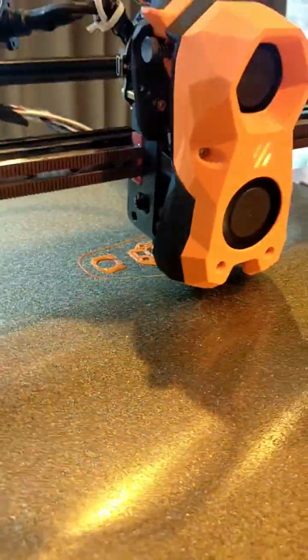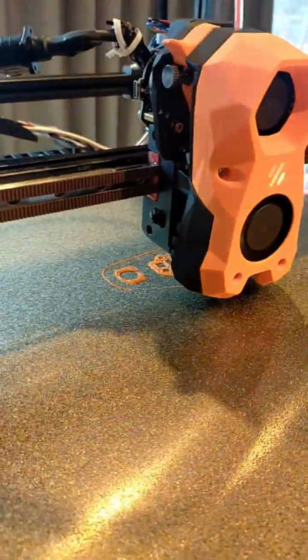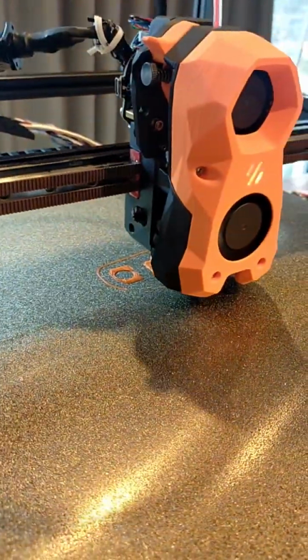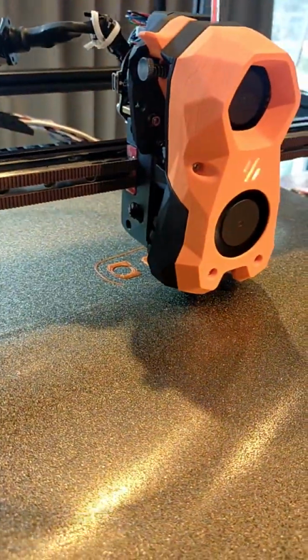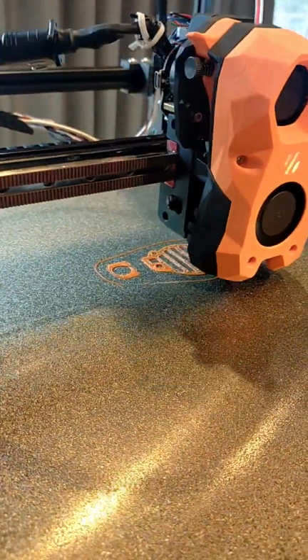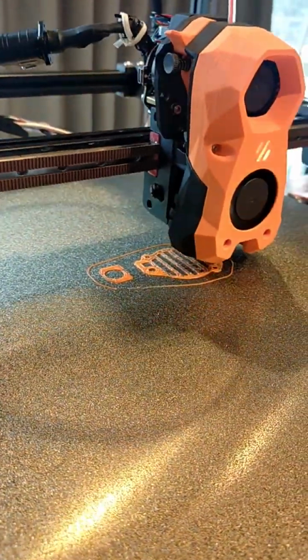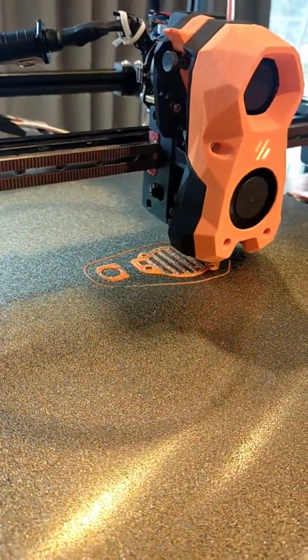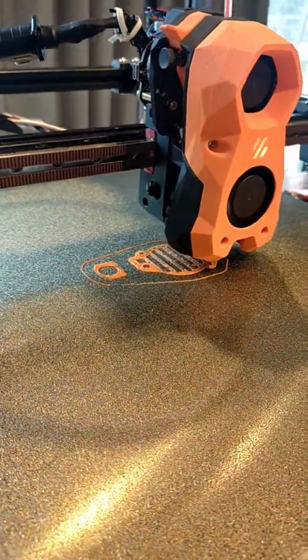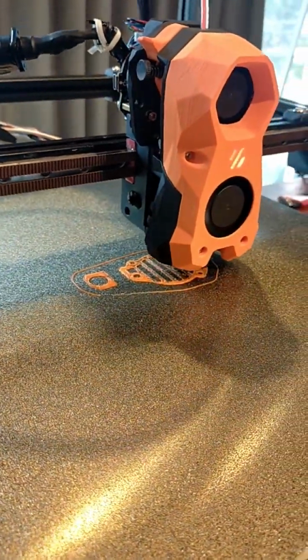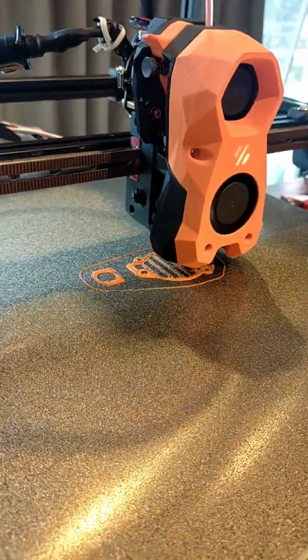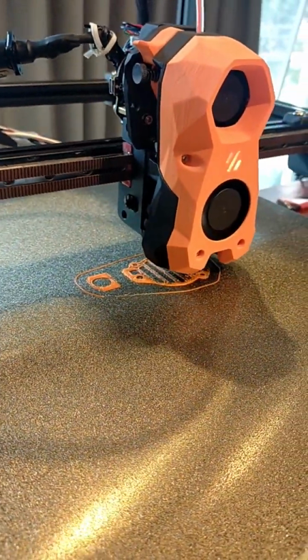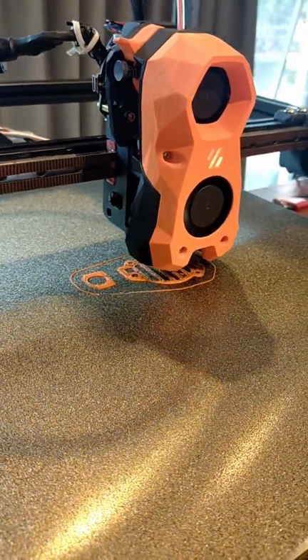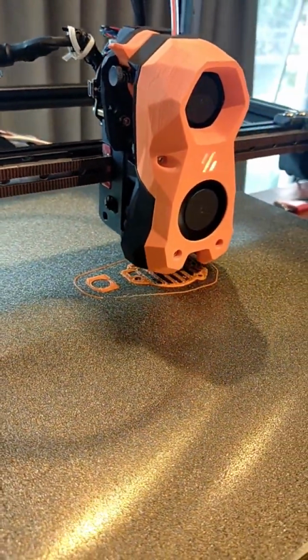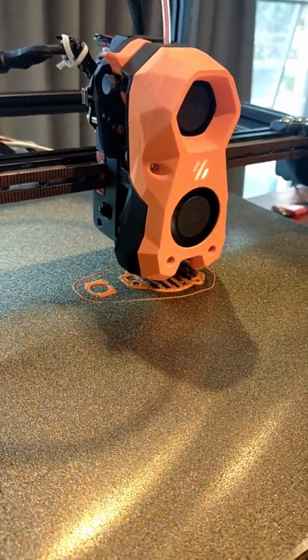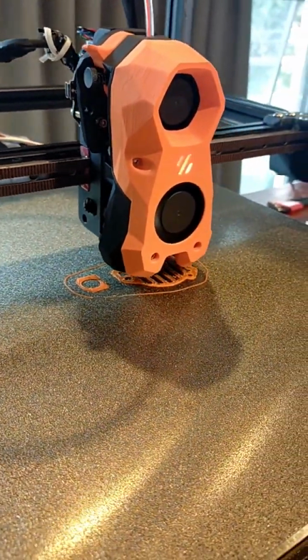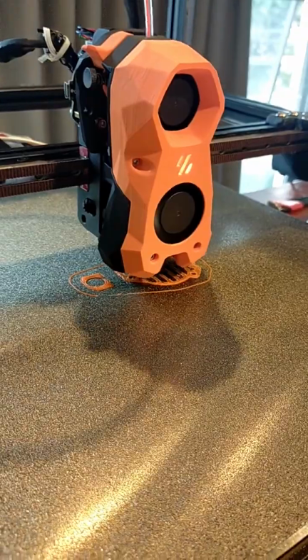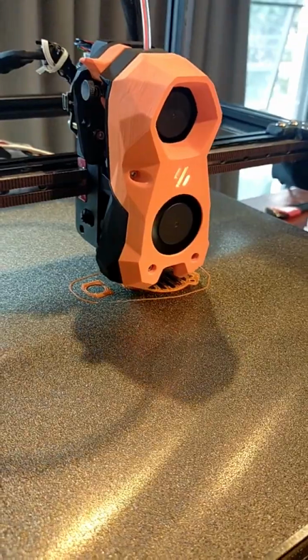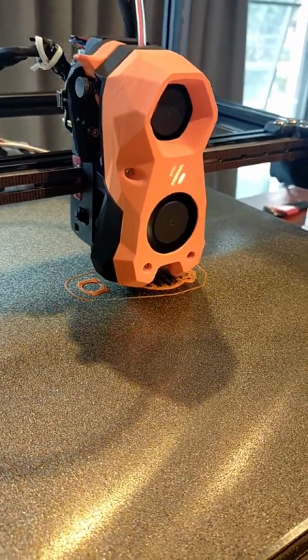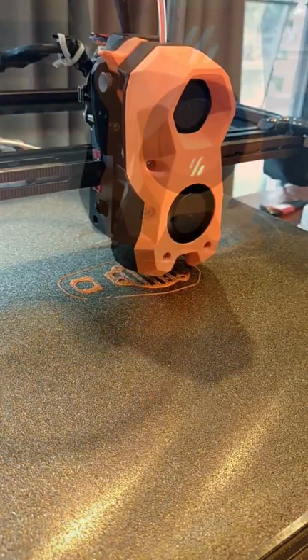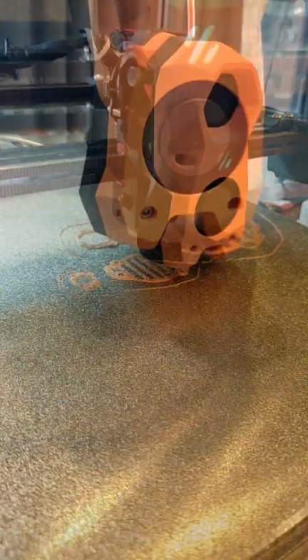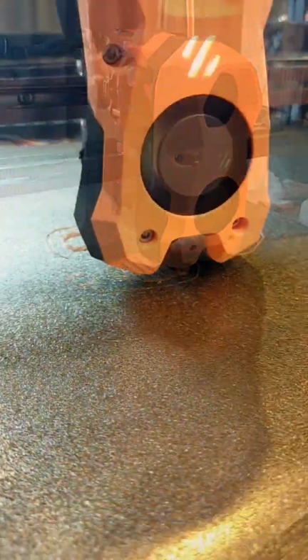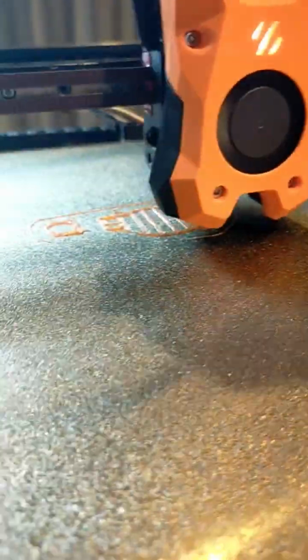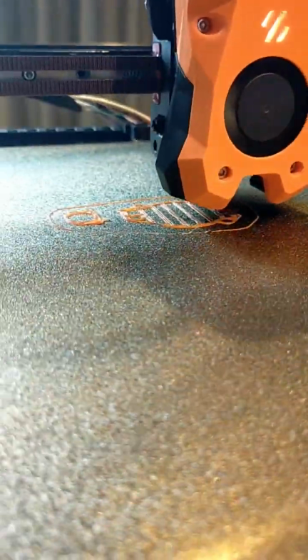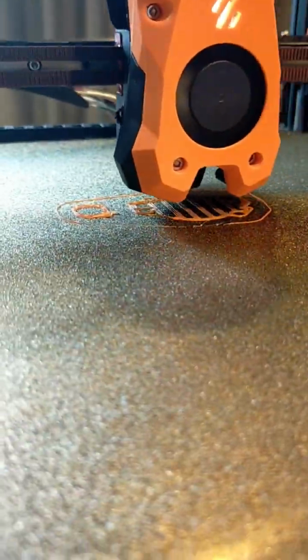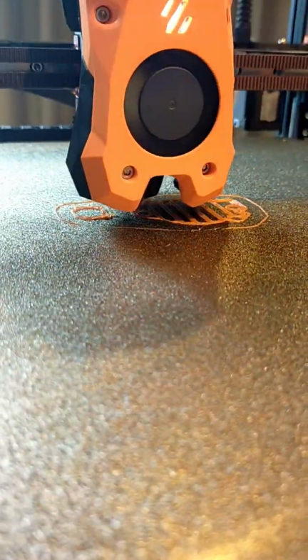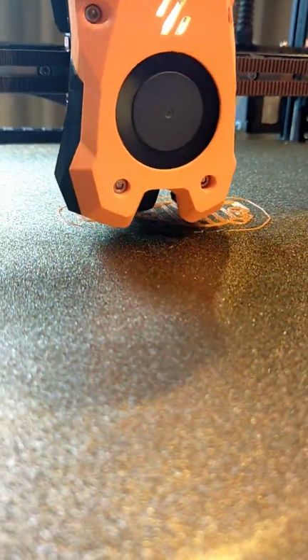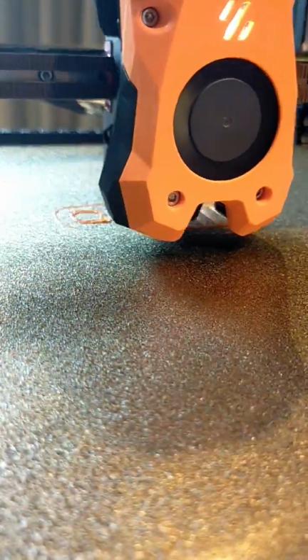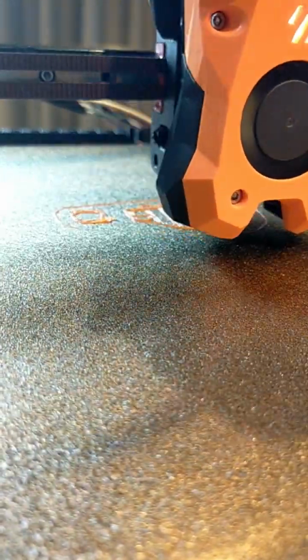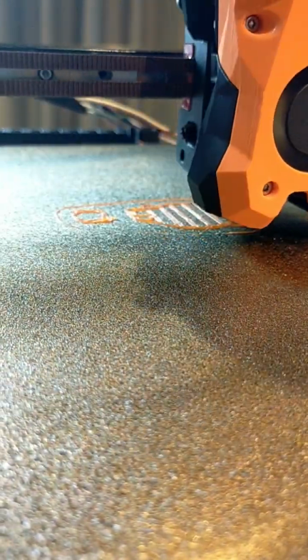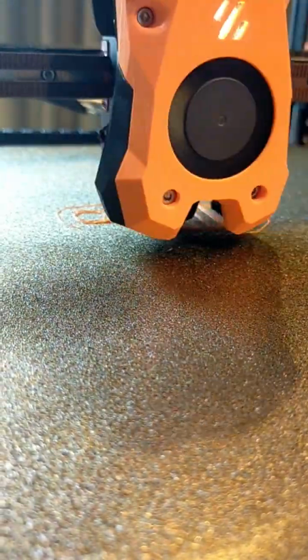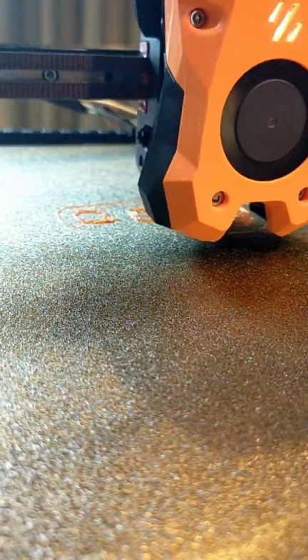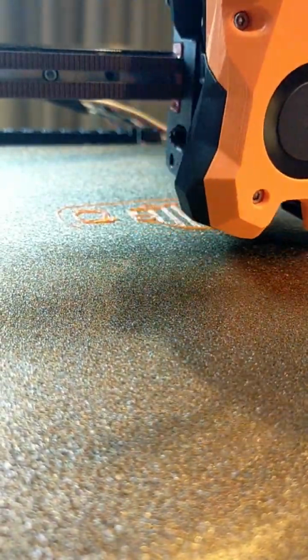Hi everyone! Today I'm printing the canvas mount I found online, just to hold my canvas and the aviation connector.